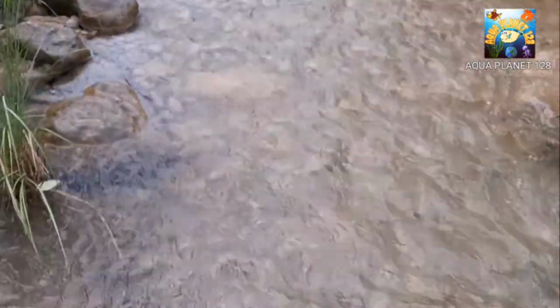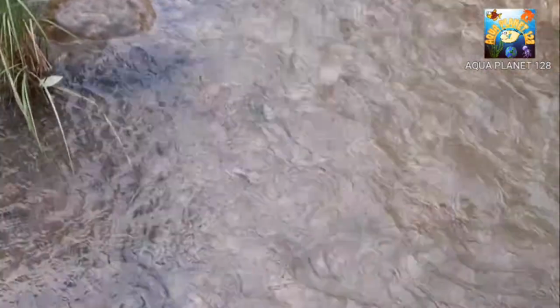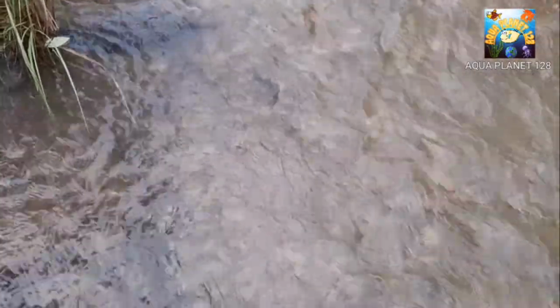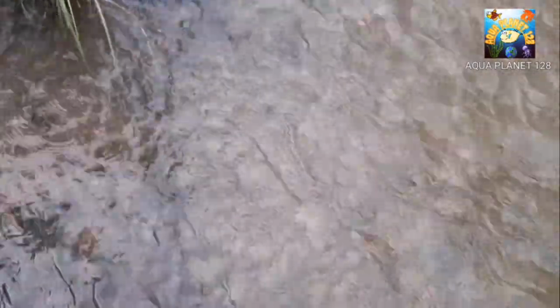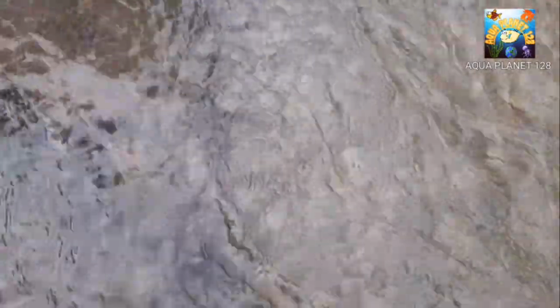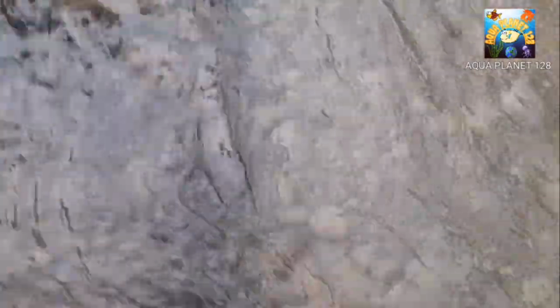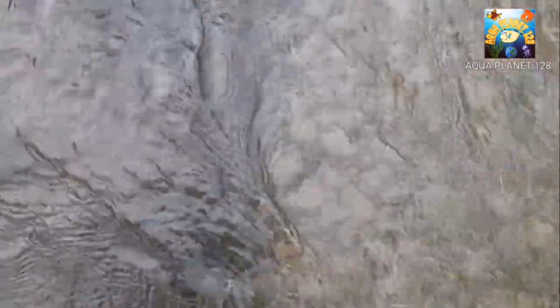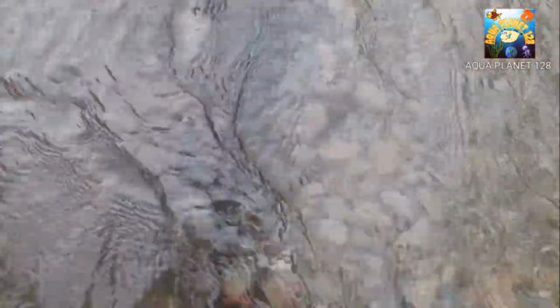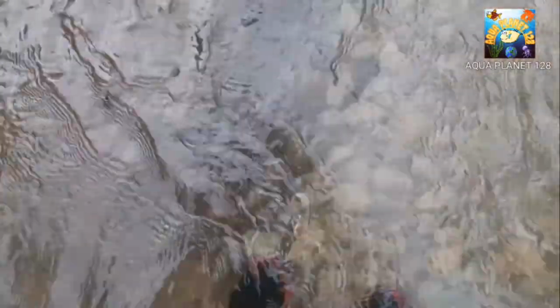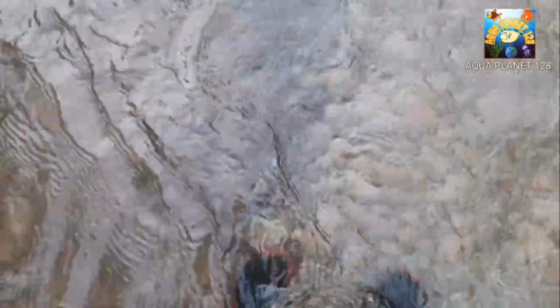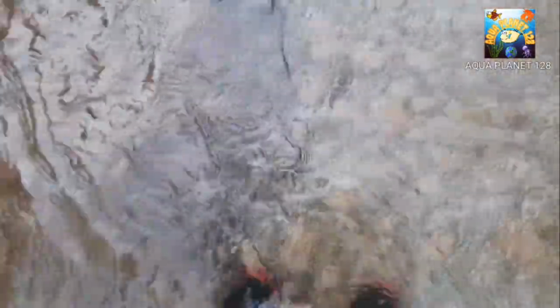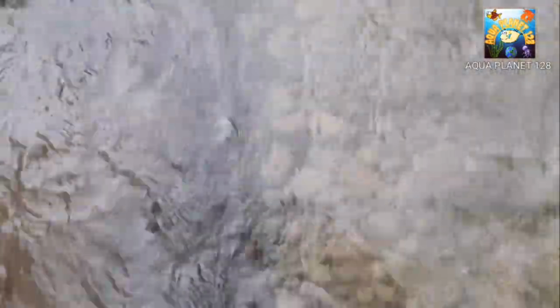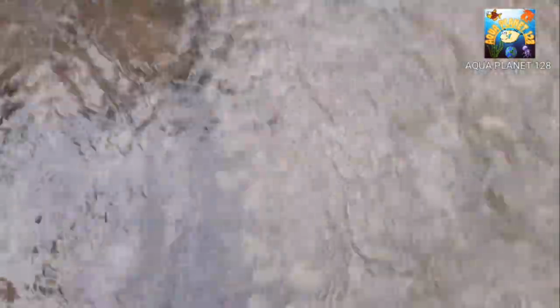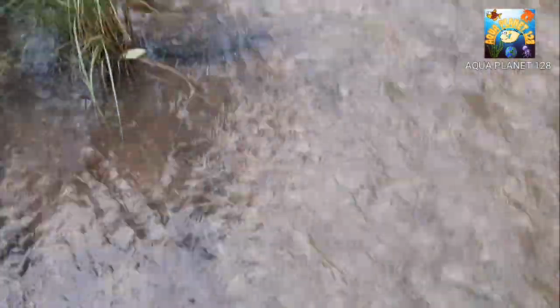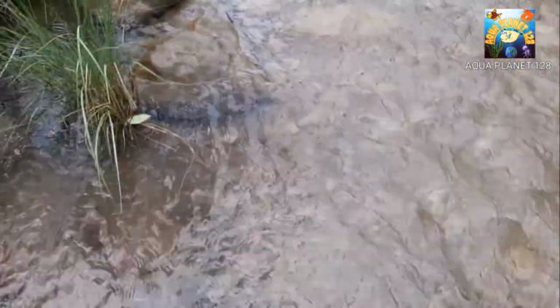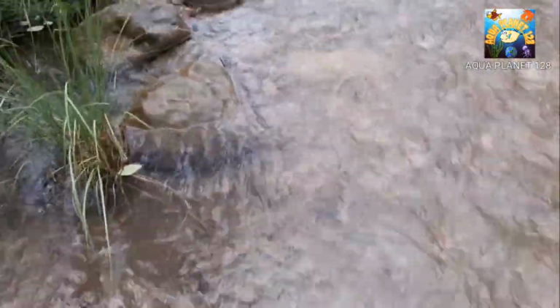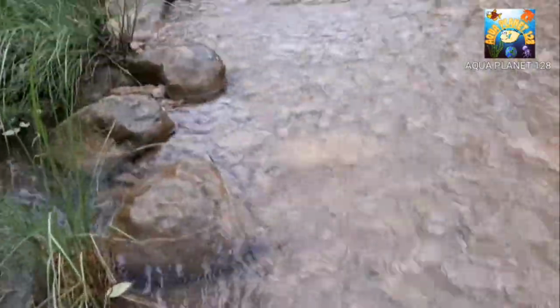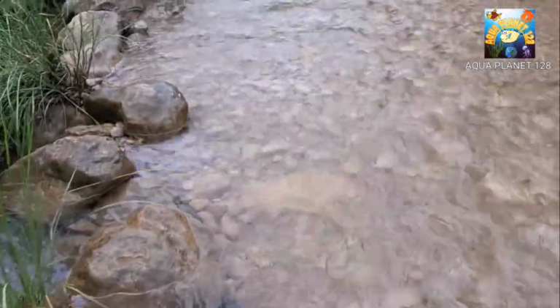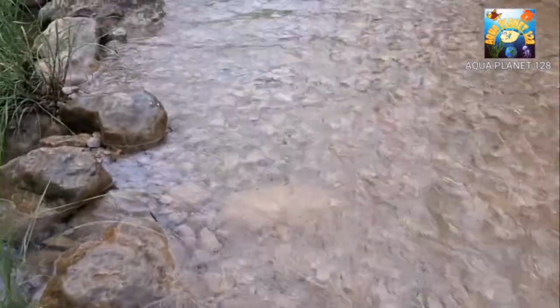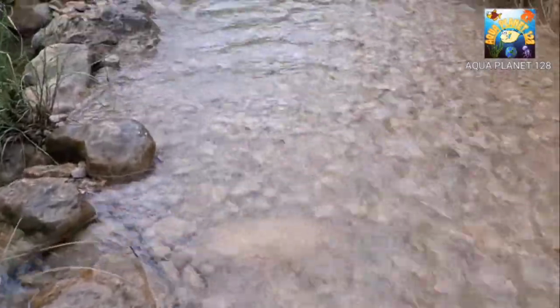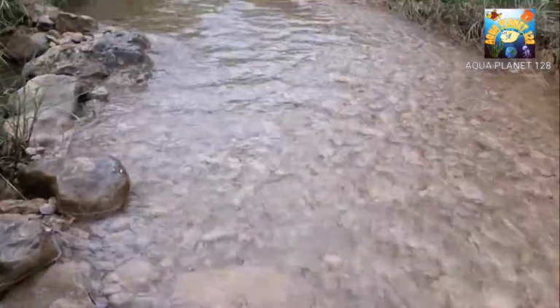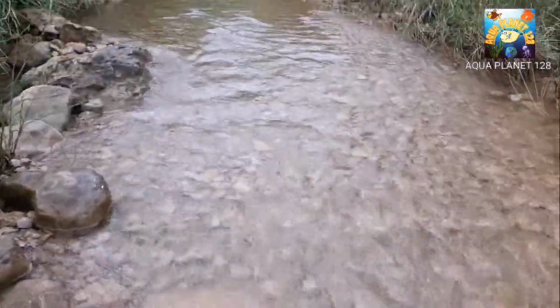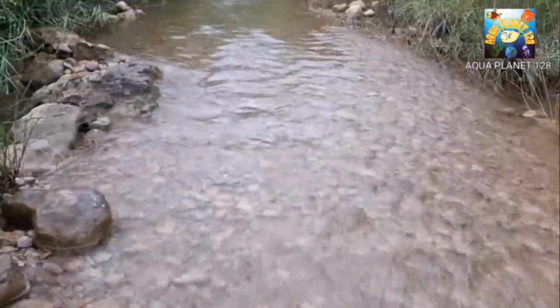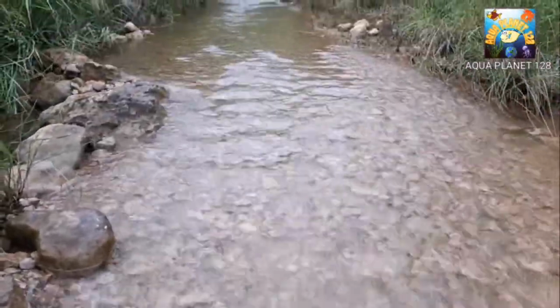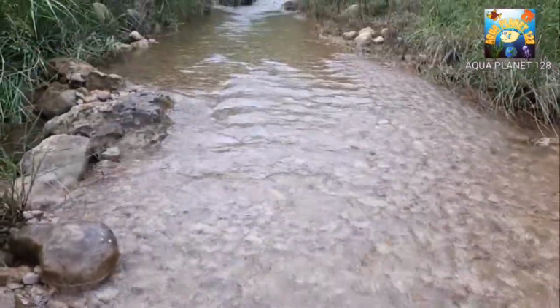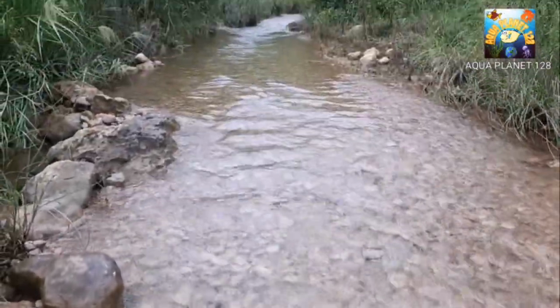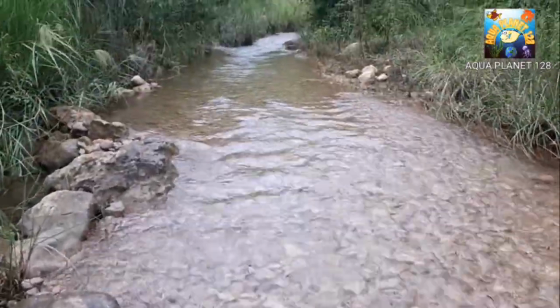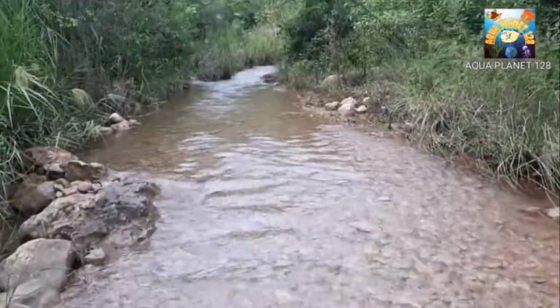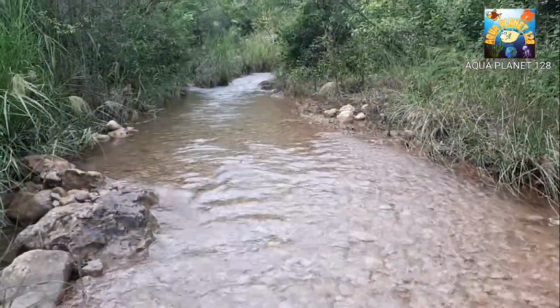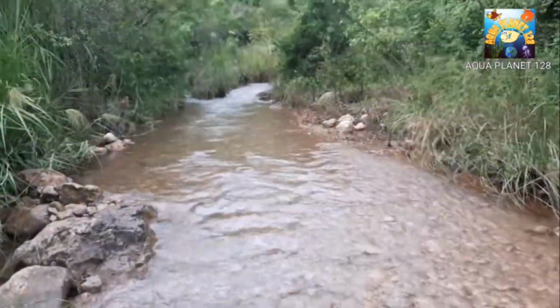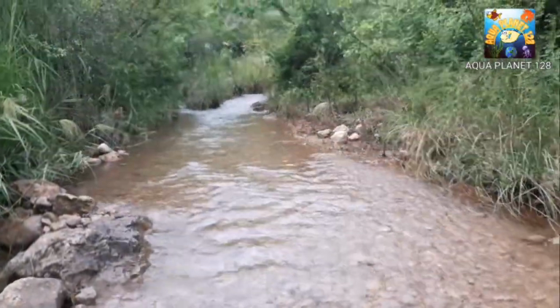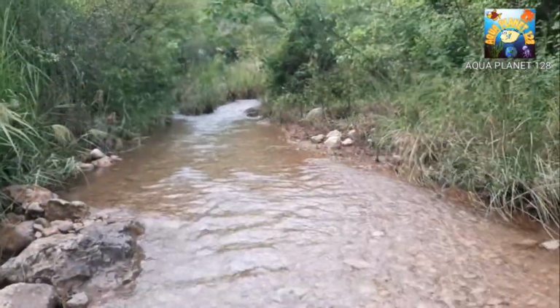Hey buddies, what's up? How are you? How's everything? Guys, I am here in the forest and I have got a spring and you can see the water is coming from the stream from the top of the mountains.